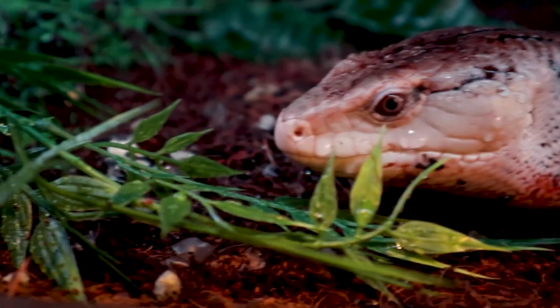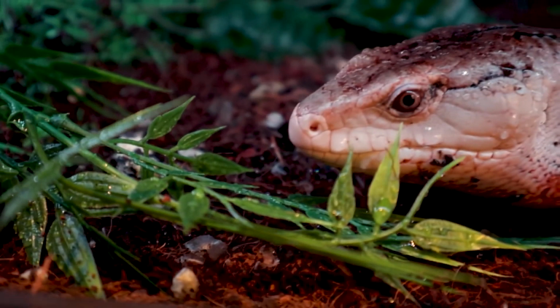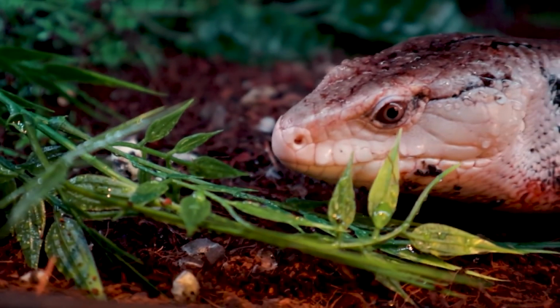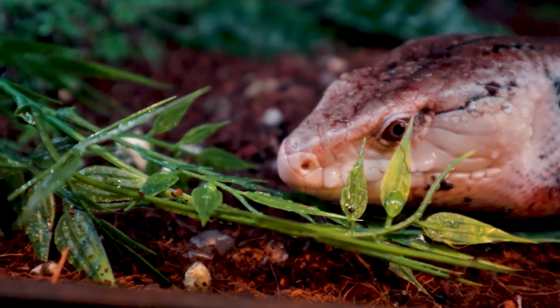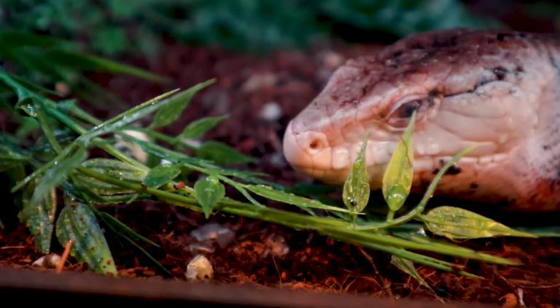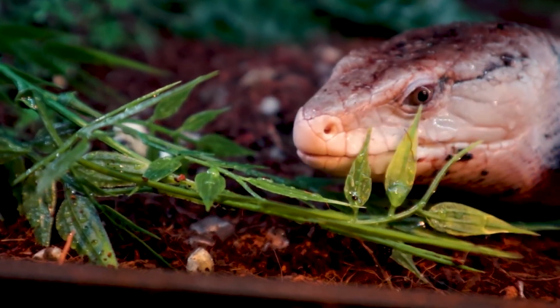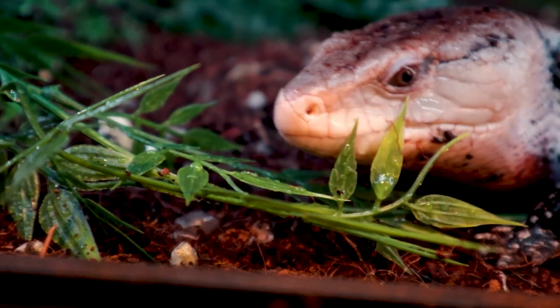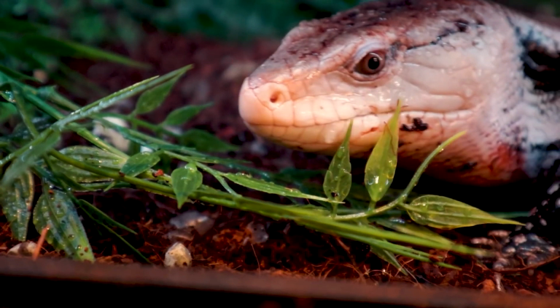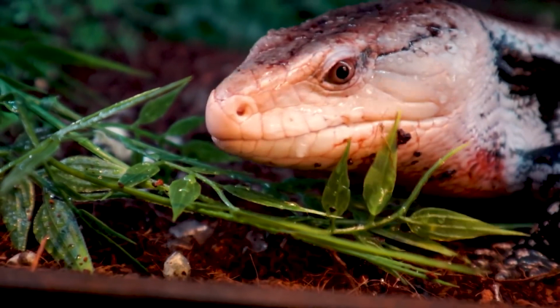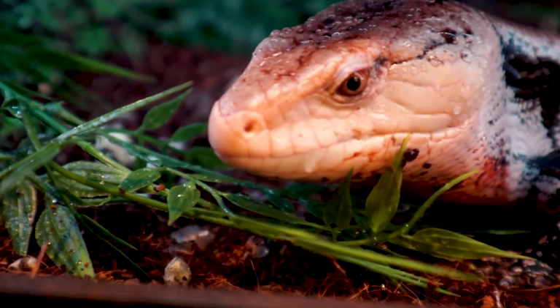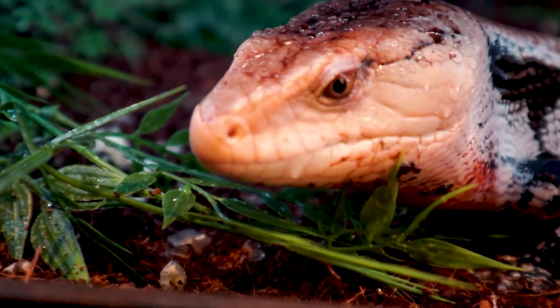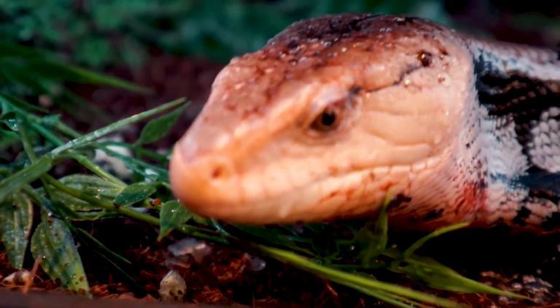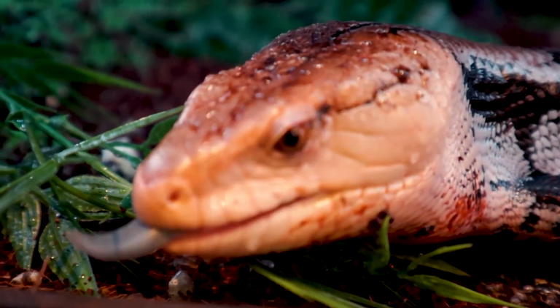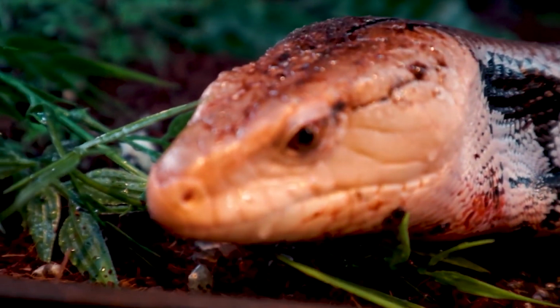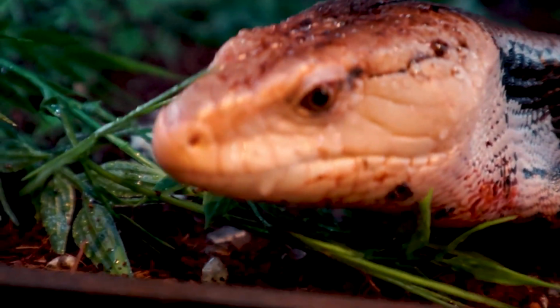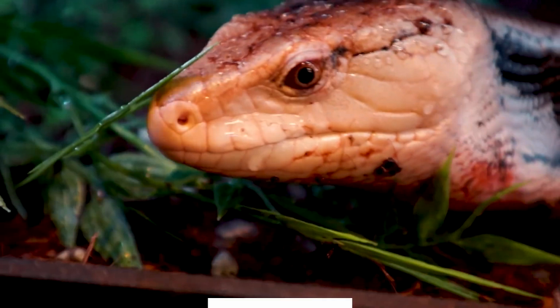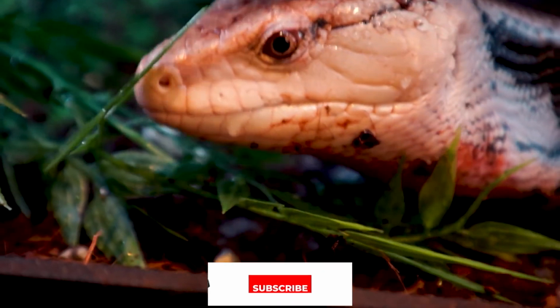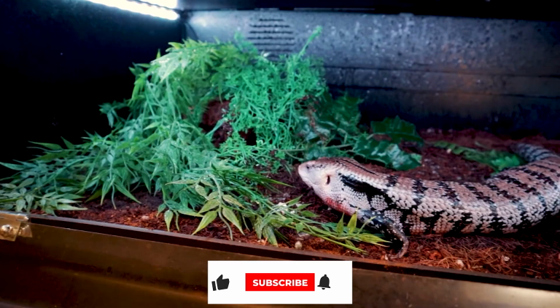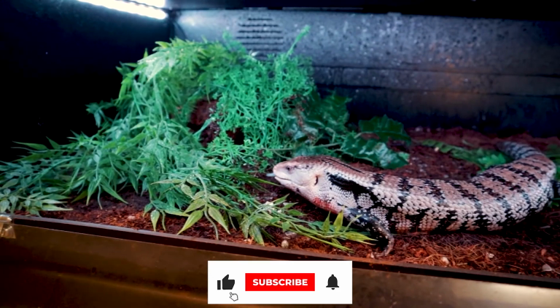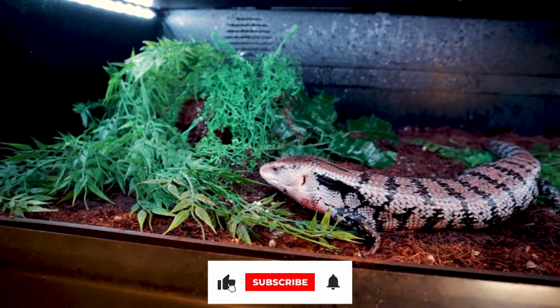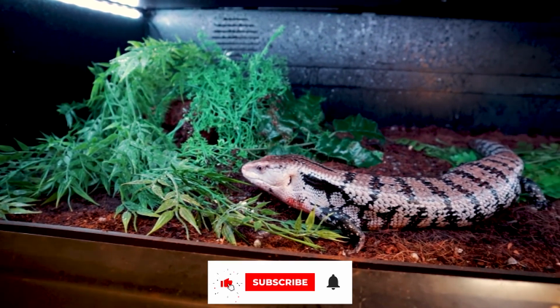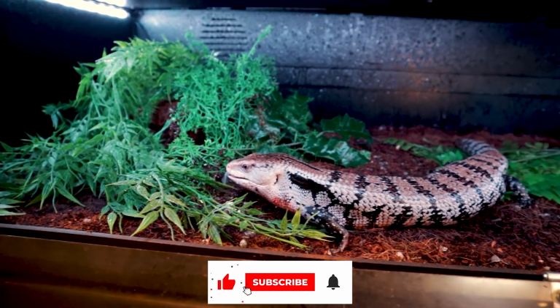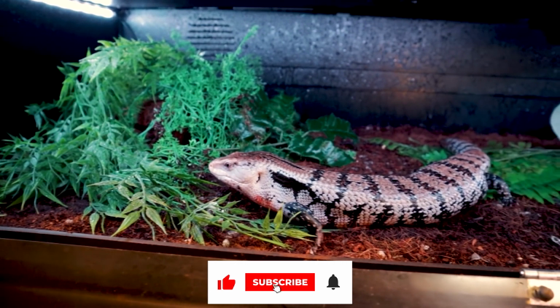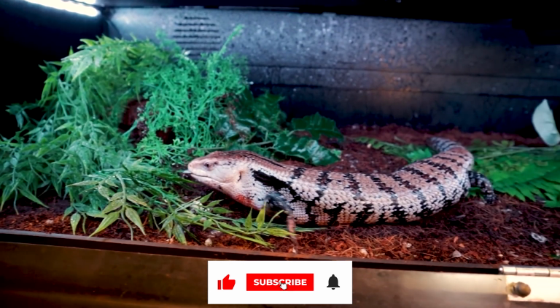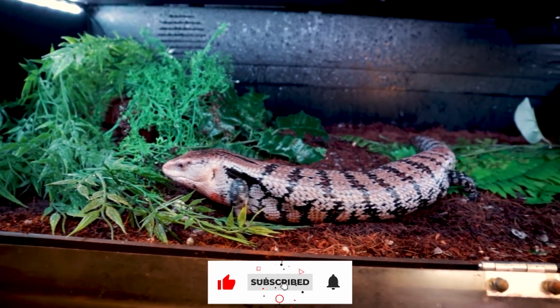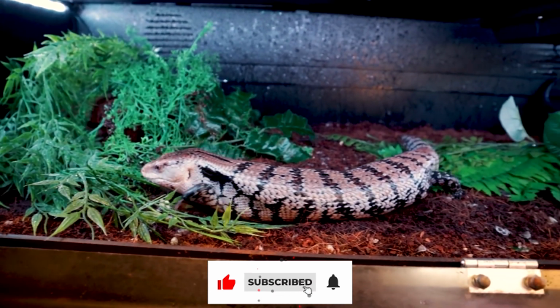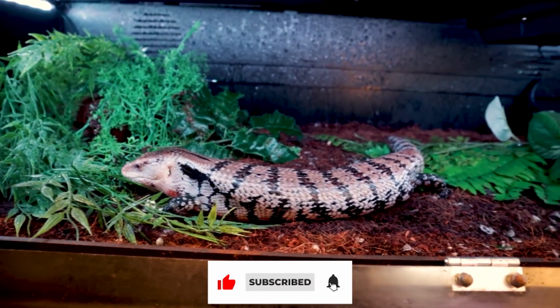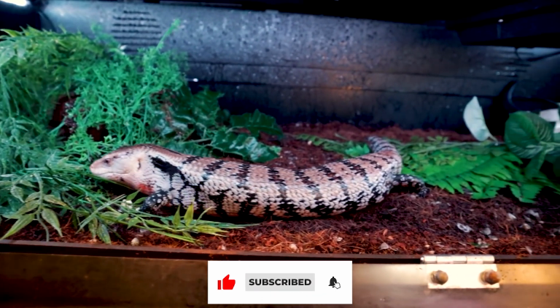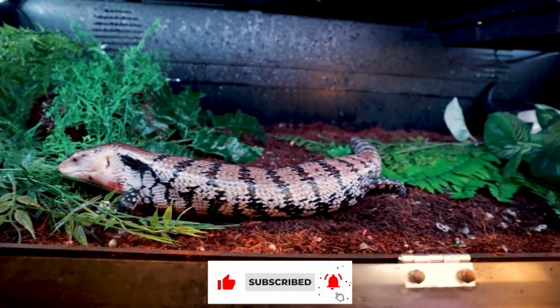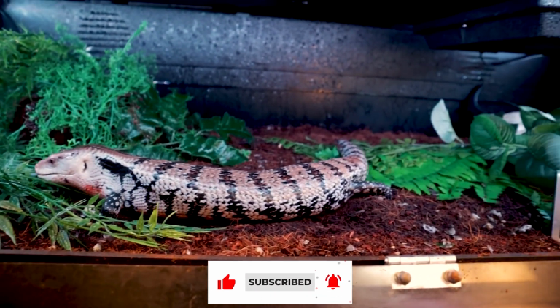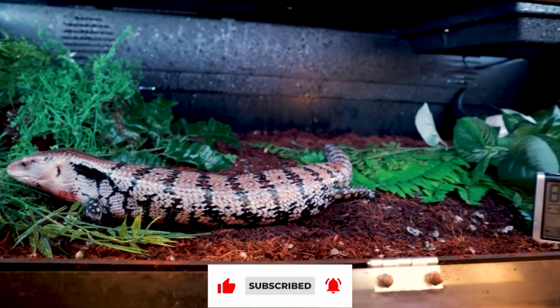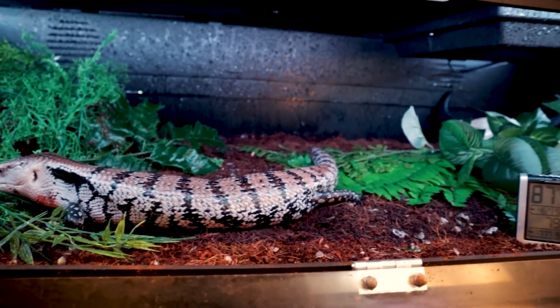Finally, blue-tongued skinks are fascinating and unique reptiles that have become increasingly popular as pets in recent years. With proper care, they can make great pets and are sure to be a fascinating addition to any reptile collection.